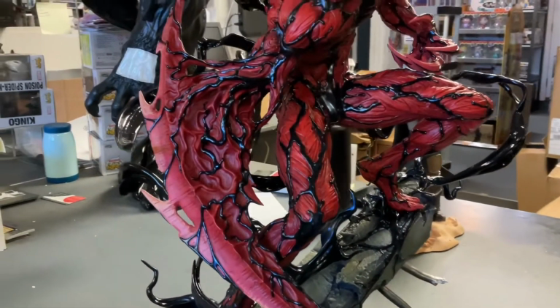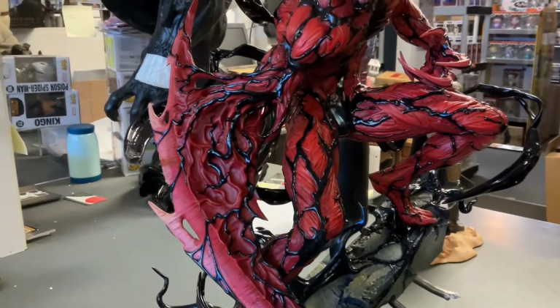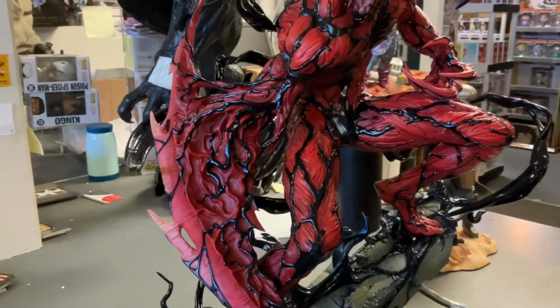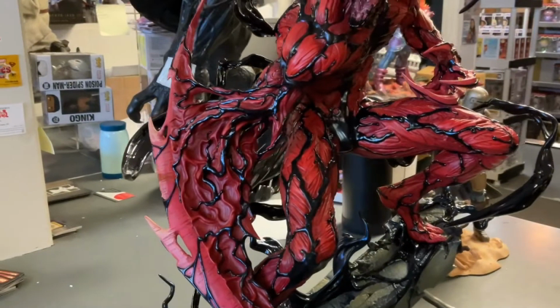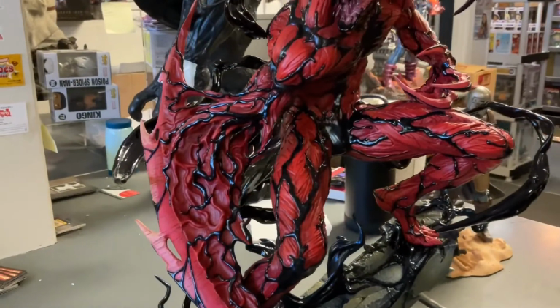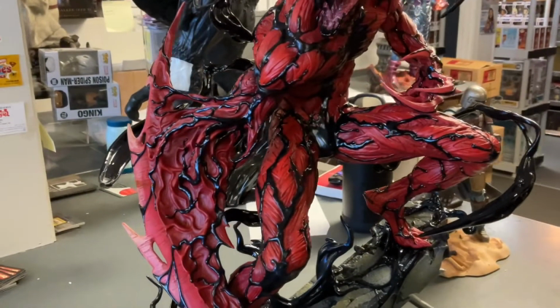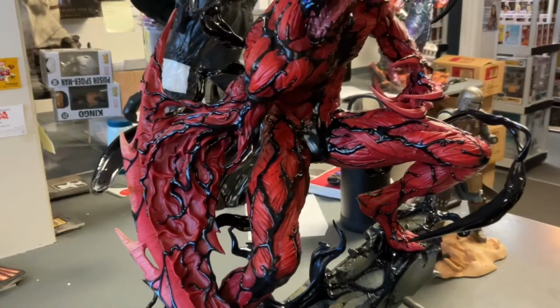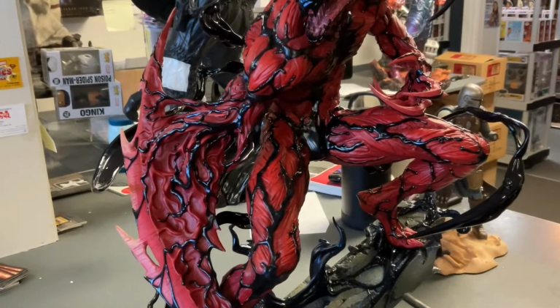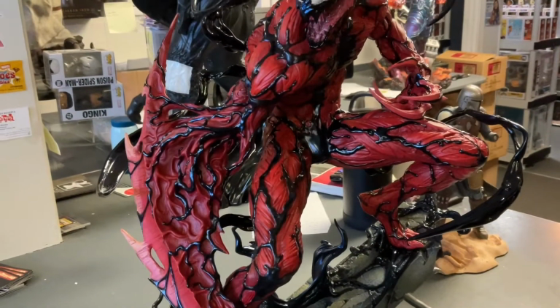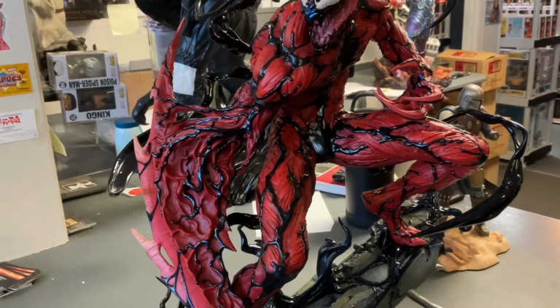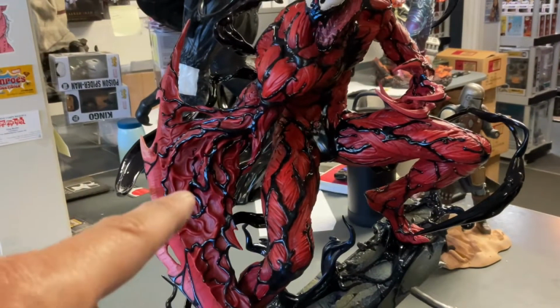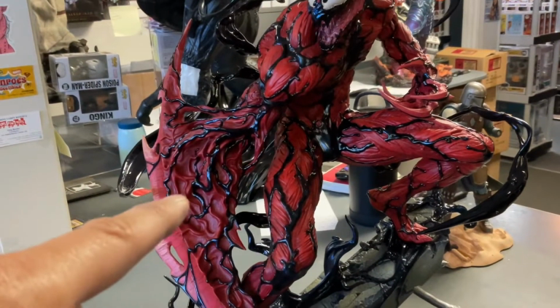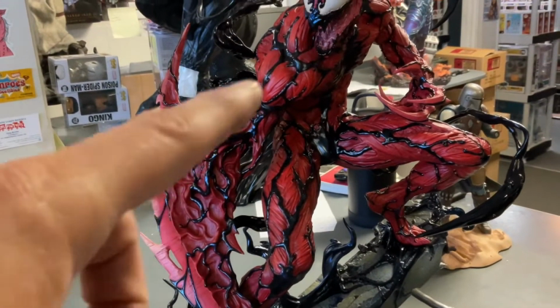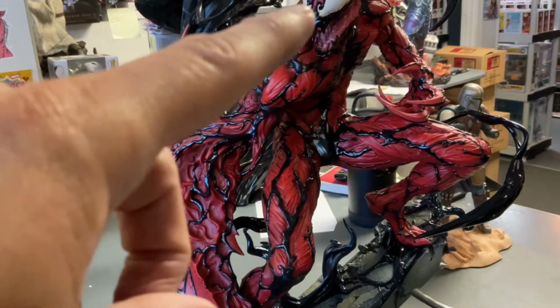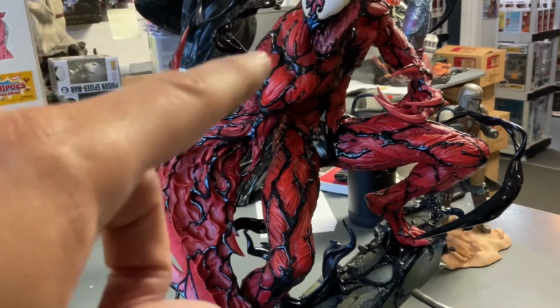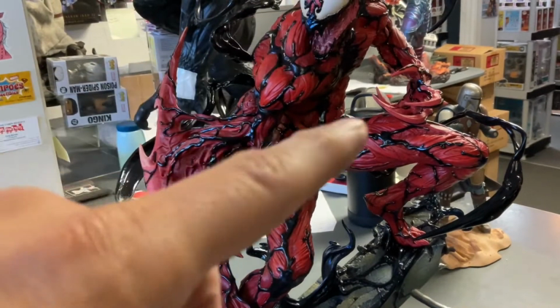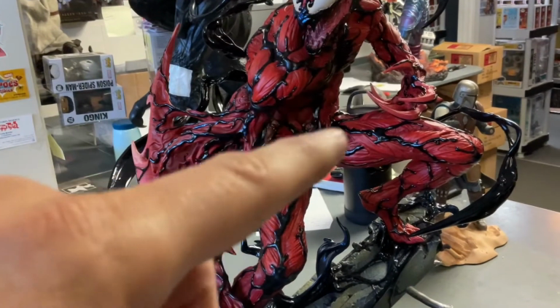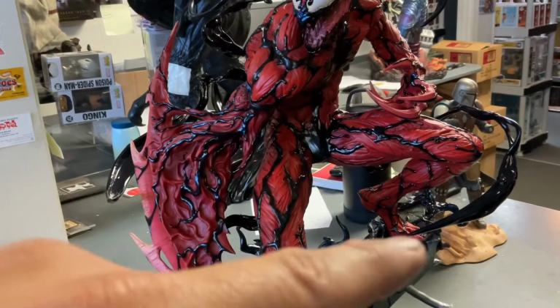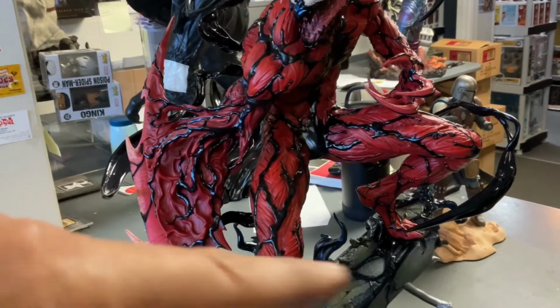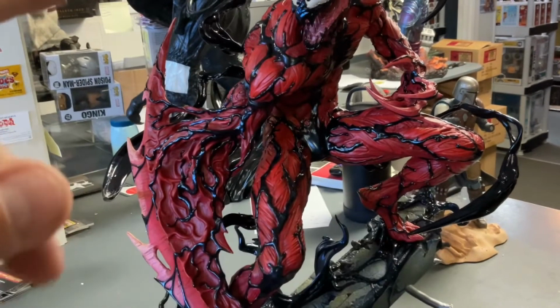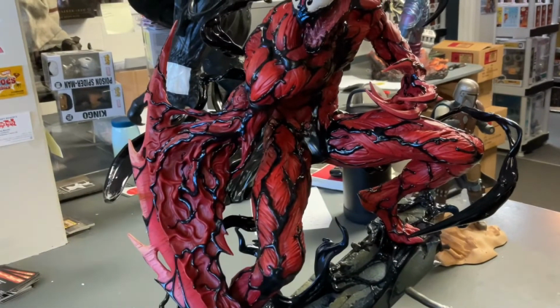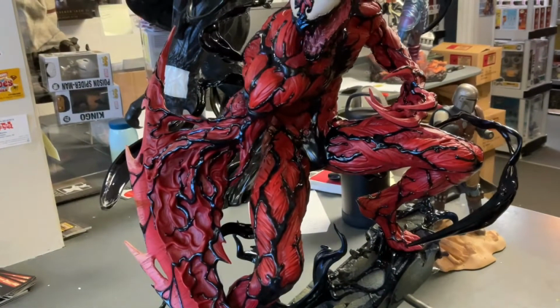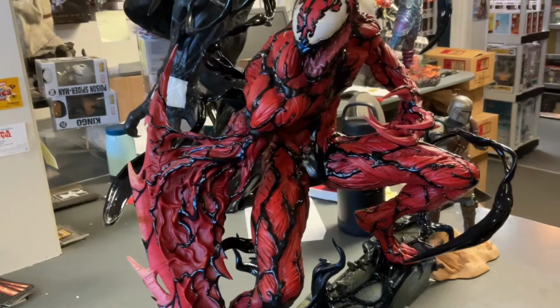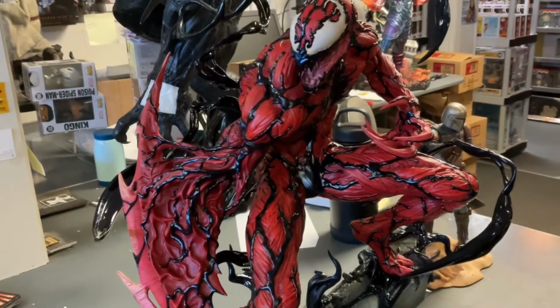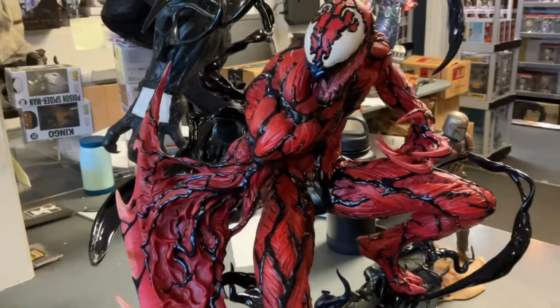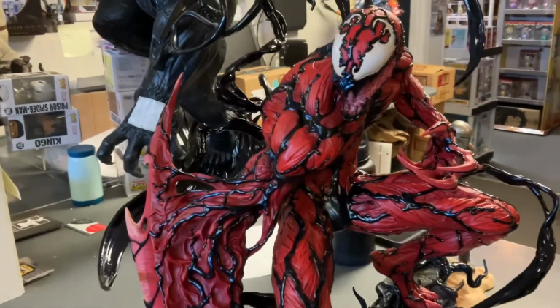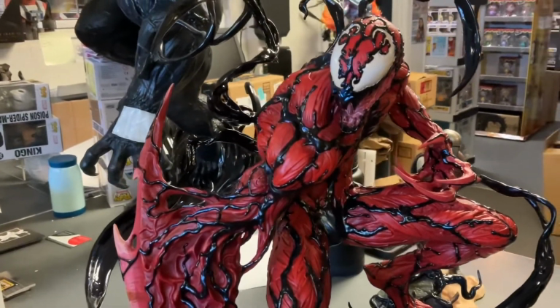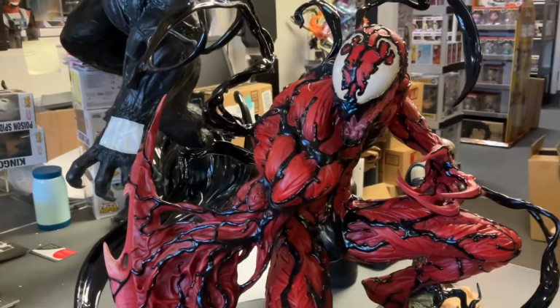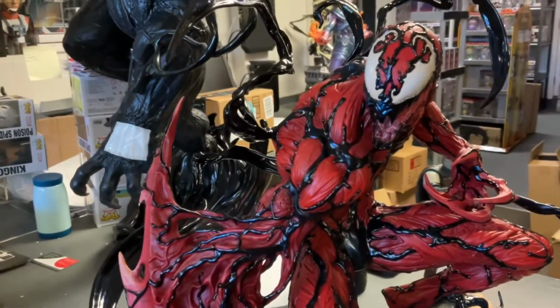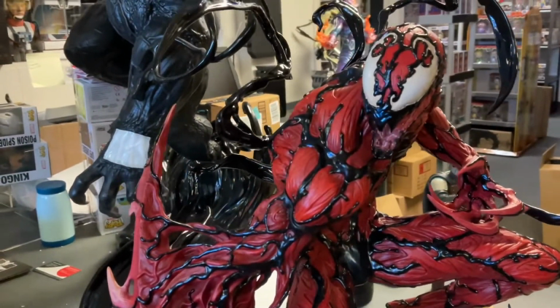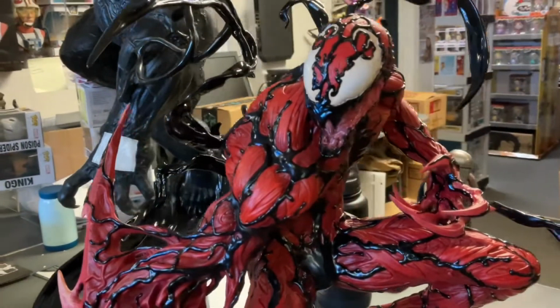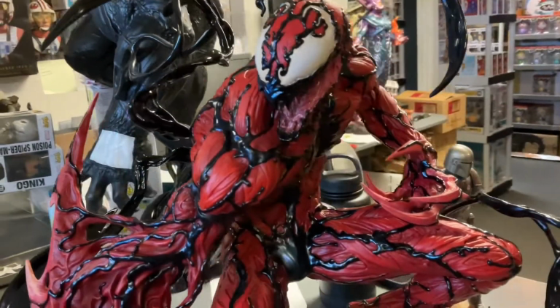It was almost like a Lego set, to be honest with you. That arm right here comes out, the head comes separate, this arm, these little tendrils and symbiote parts and everything else. Wow, this is a beautiful piece.